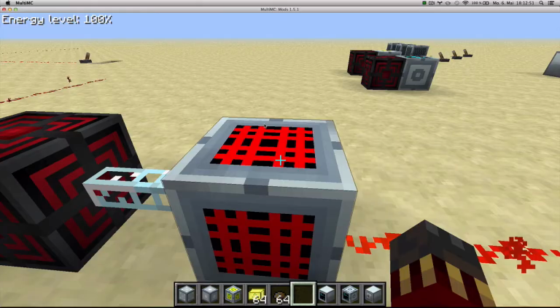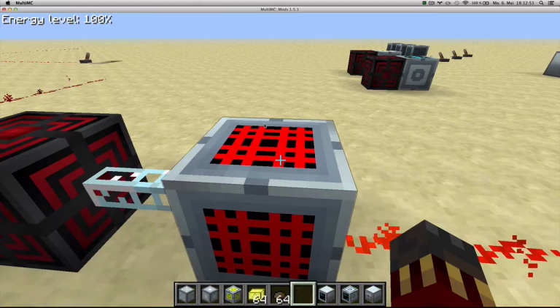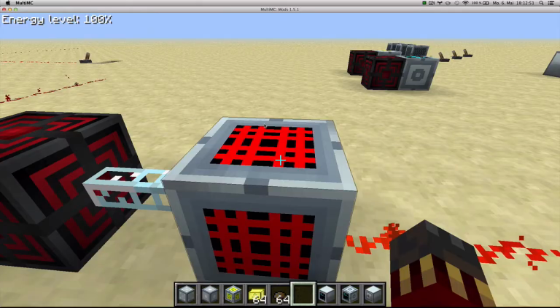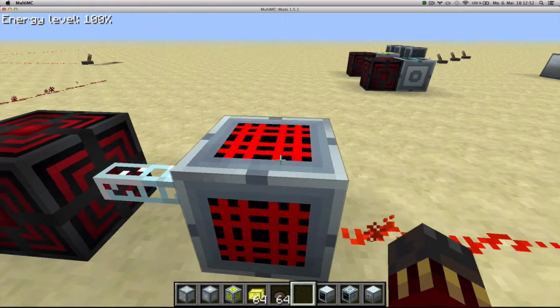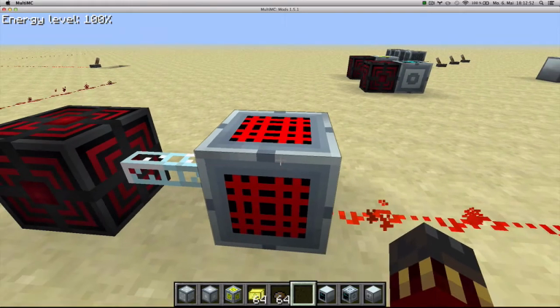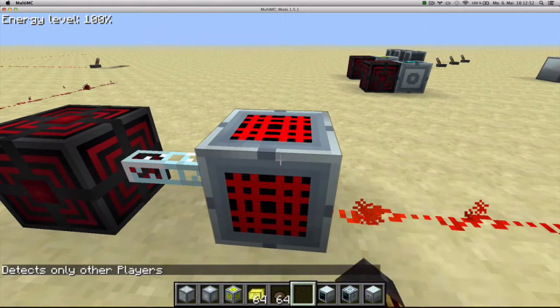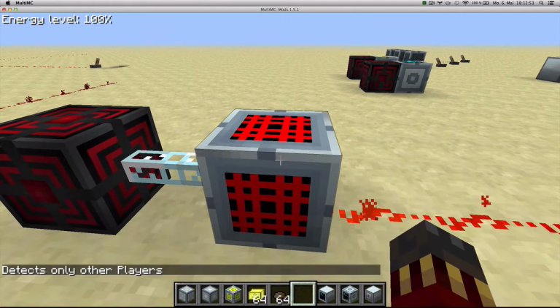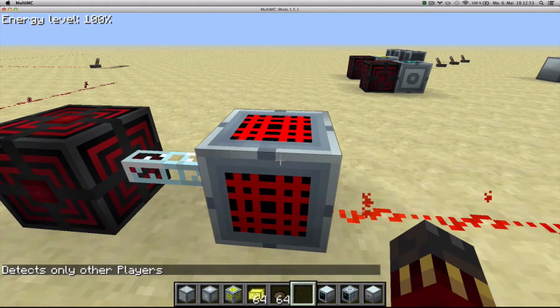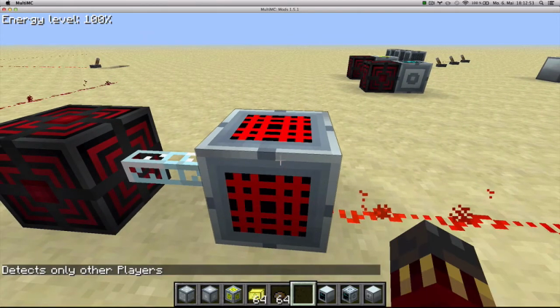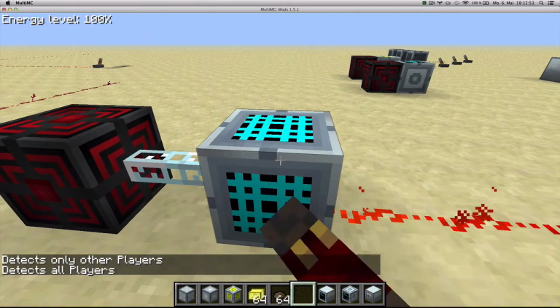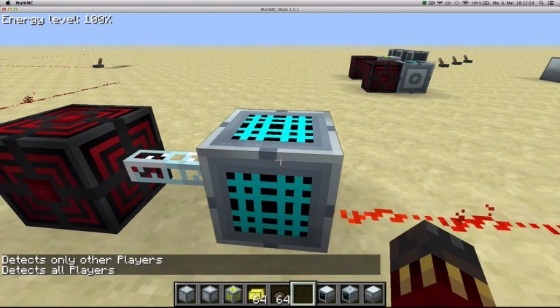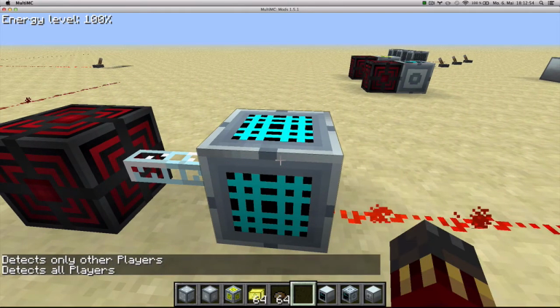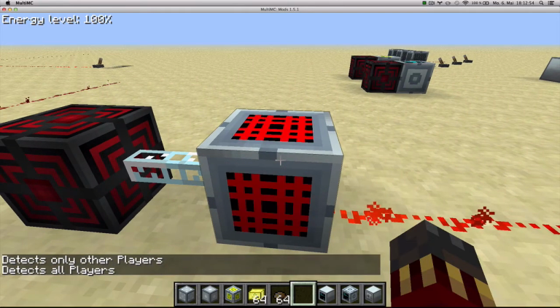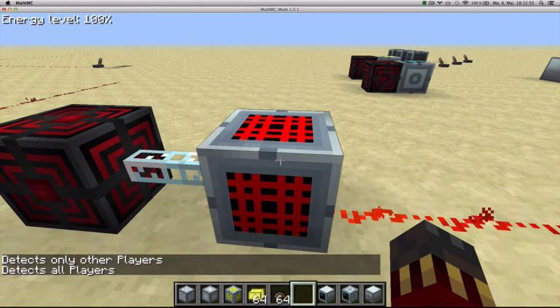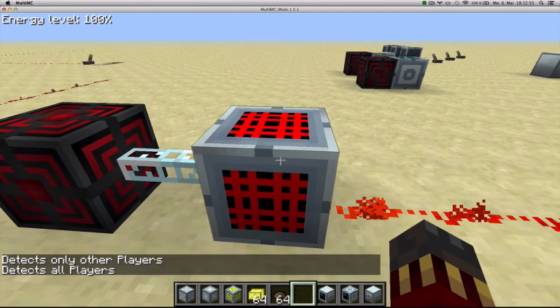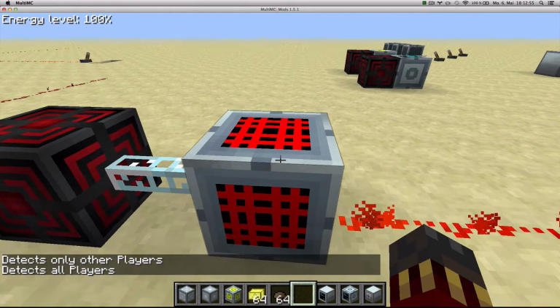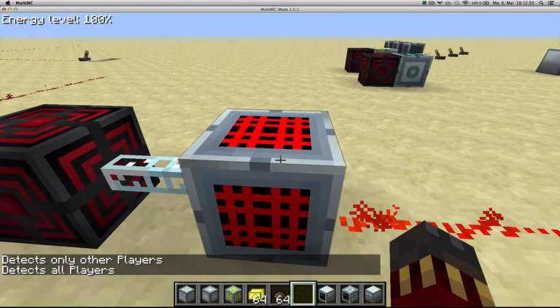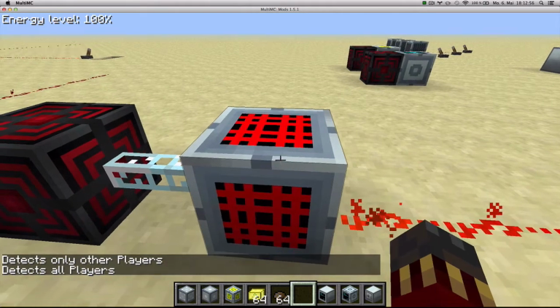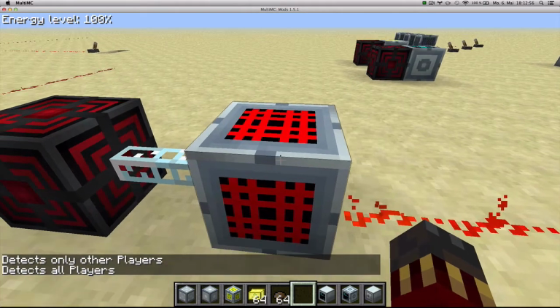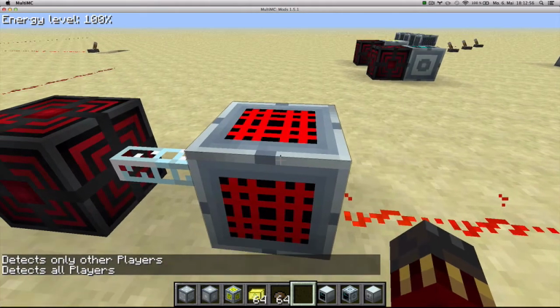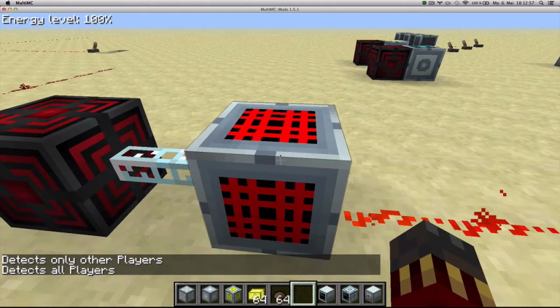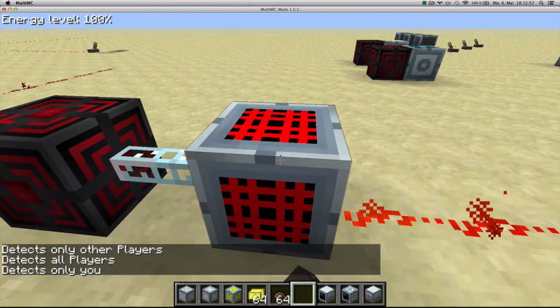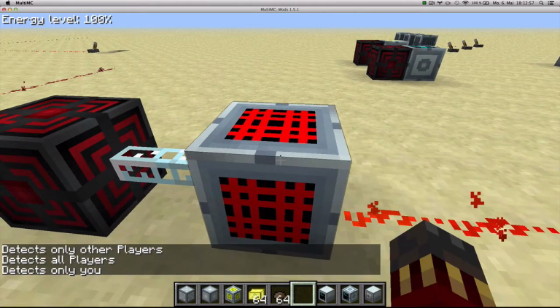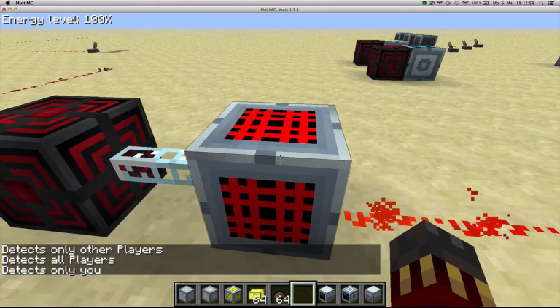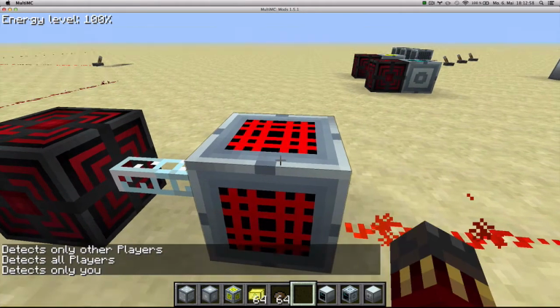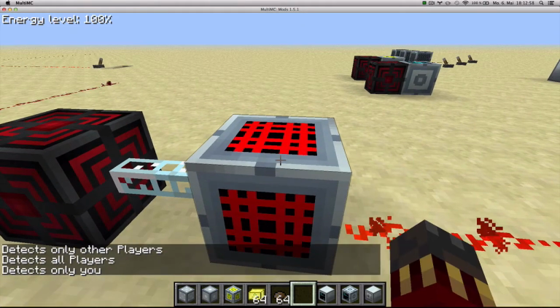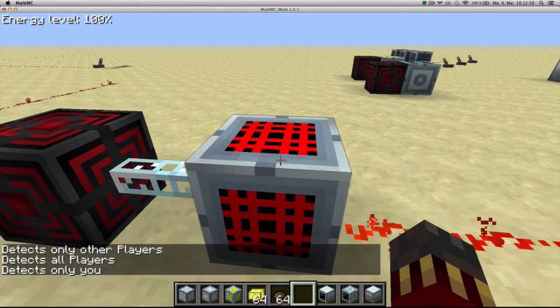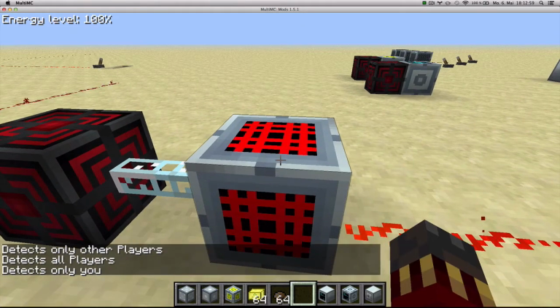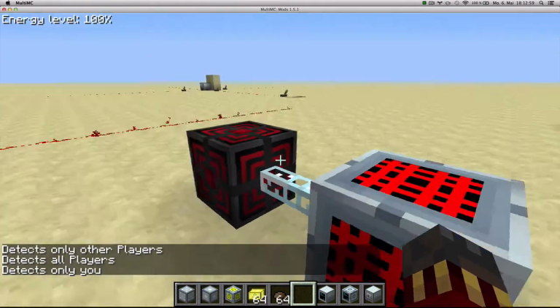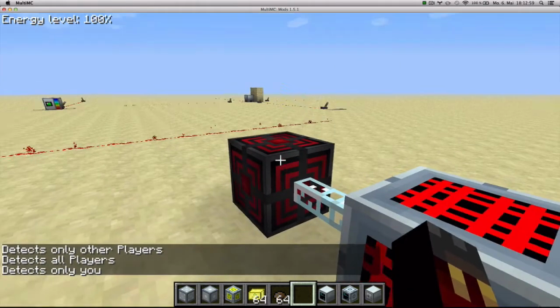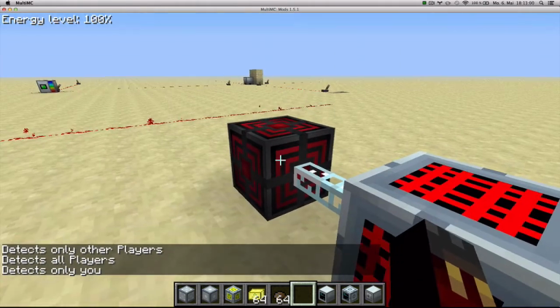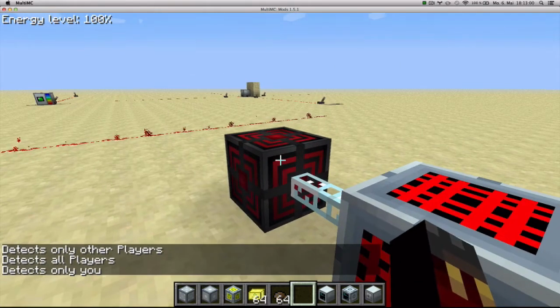You can right click it to change how it's going to work — you can set it to detect all players, only other players, or only you. It also requires energy to operate.